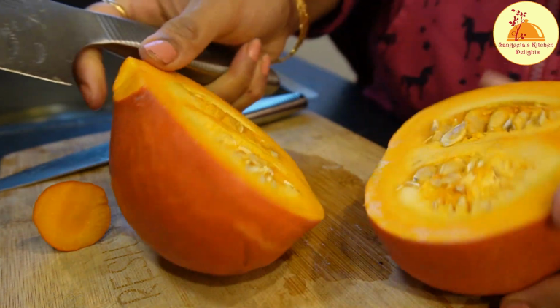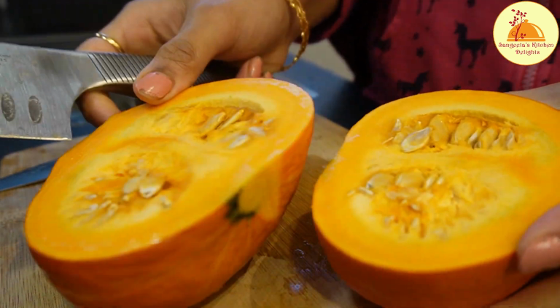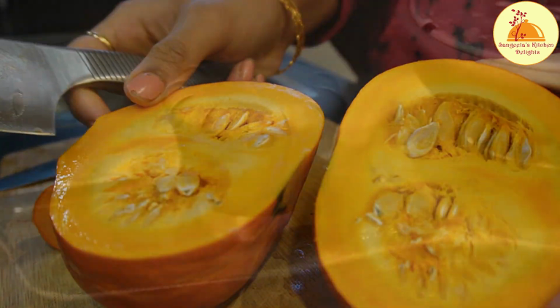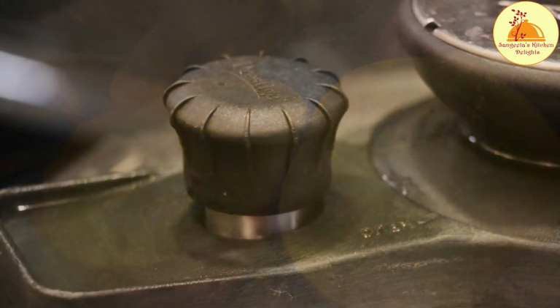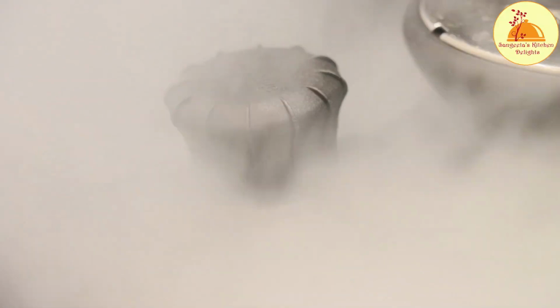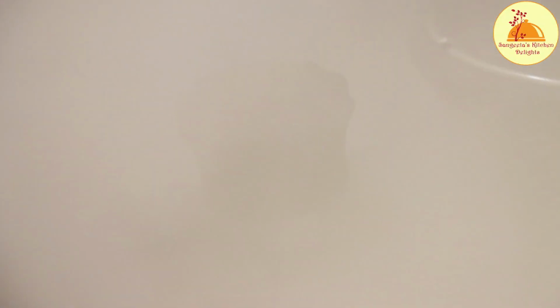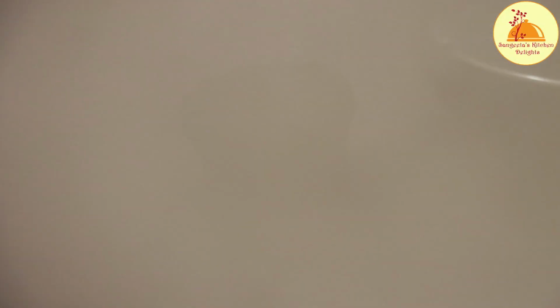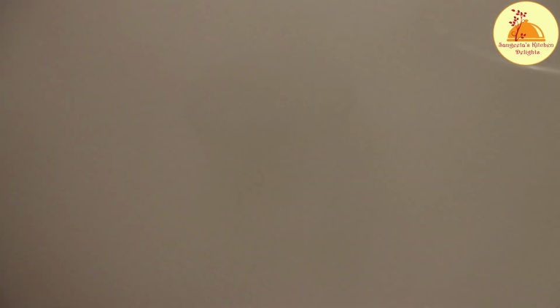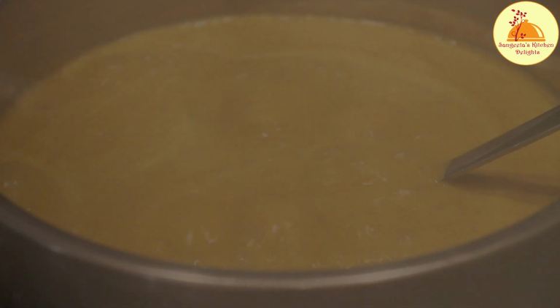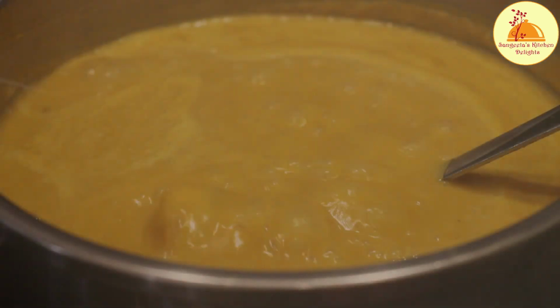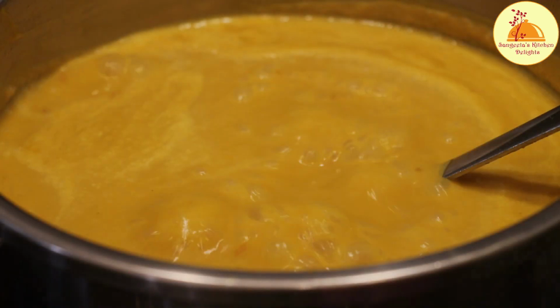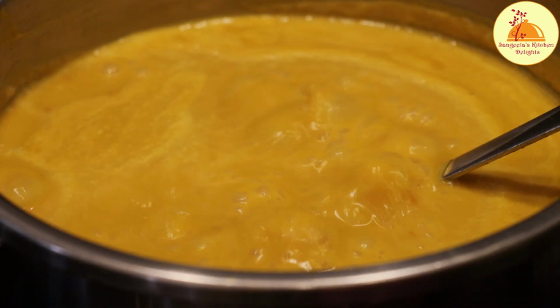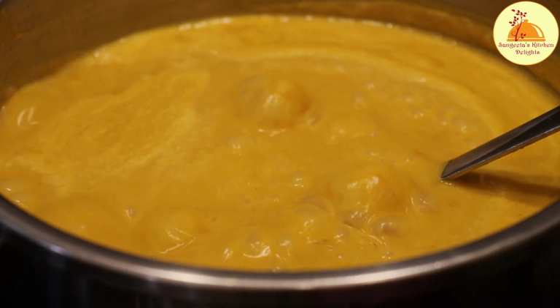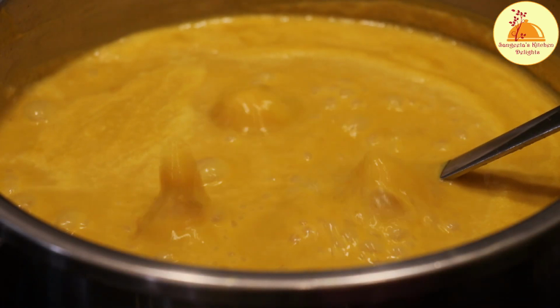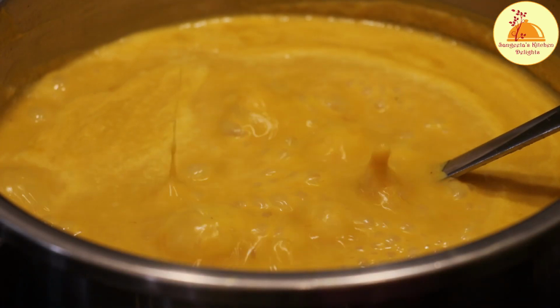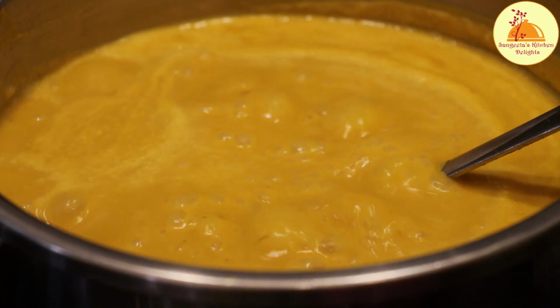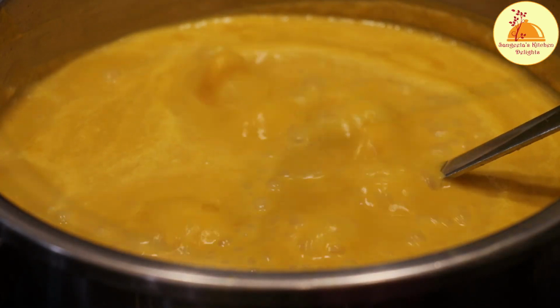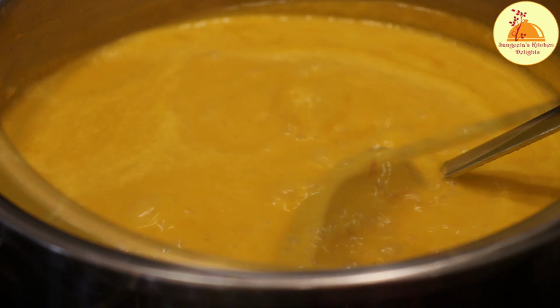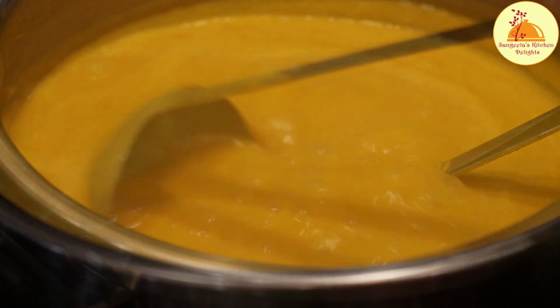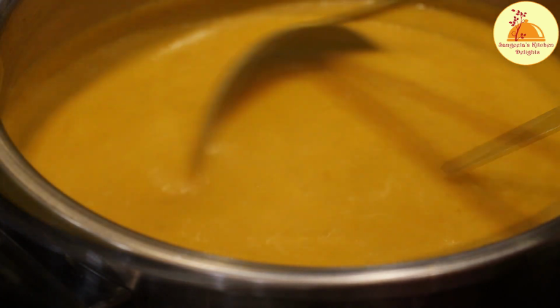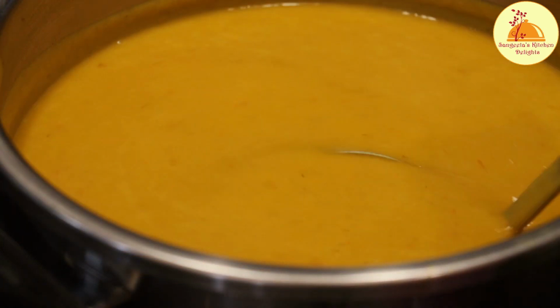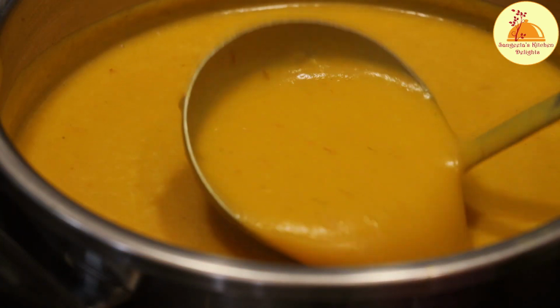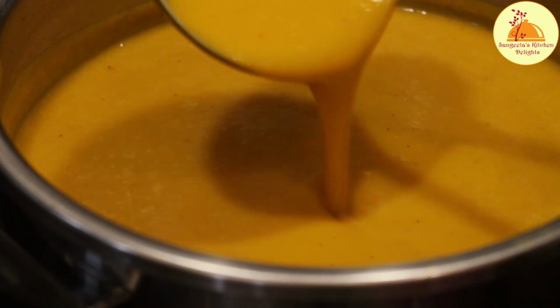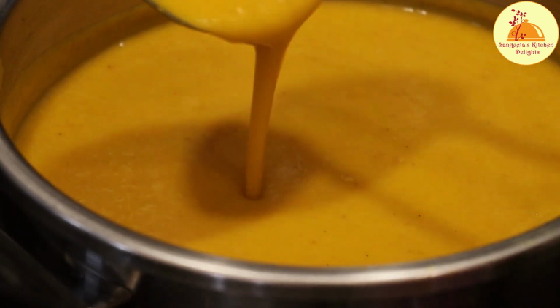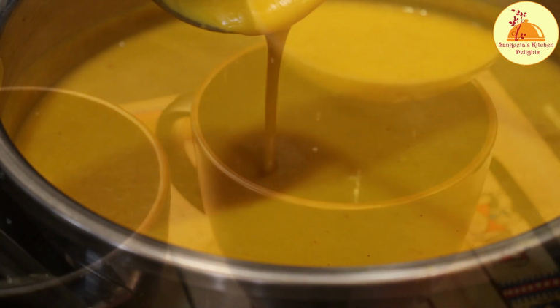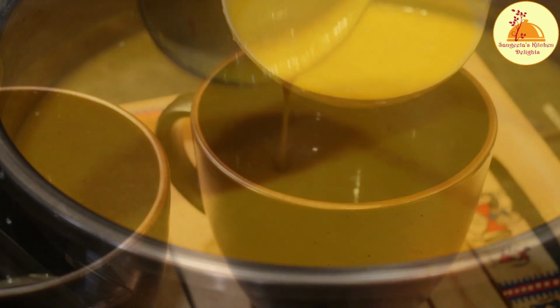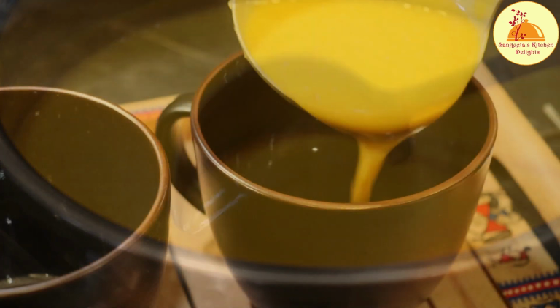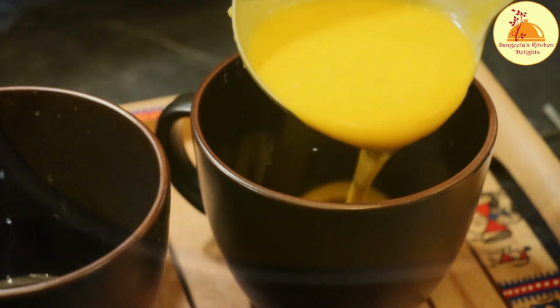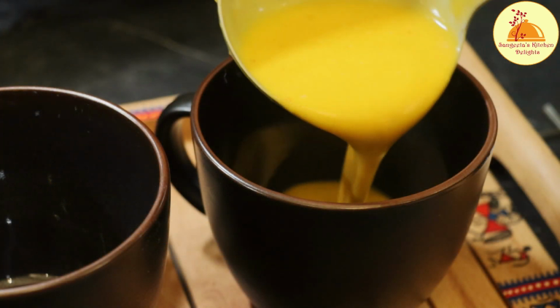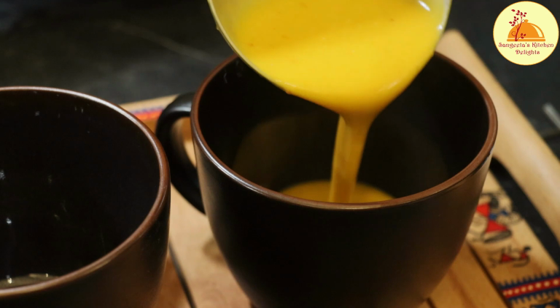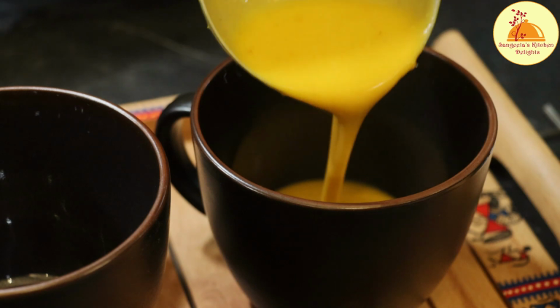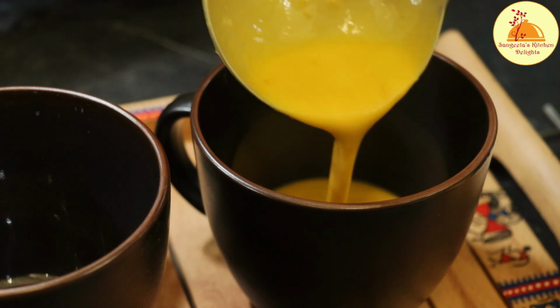Today I will be sharing a pumpkin soup recipe which you can make in a pressure cooker. Yes, you can make it in a pressure cooker which will be very quick, and in the winter you can enjoy this warm soup recipe without any hassle.